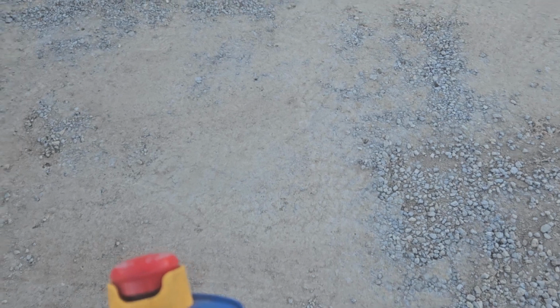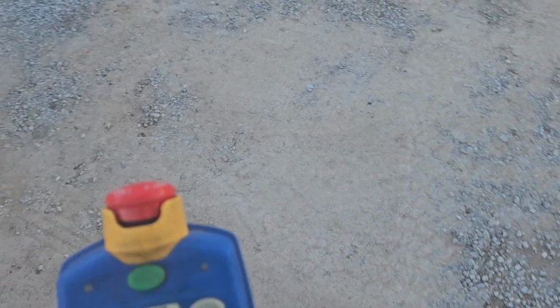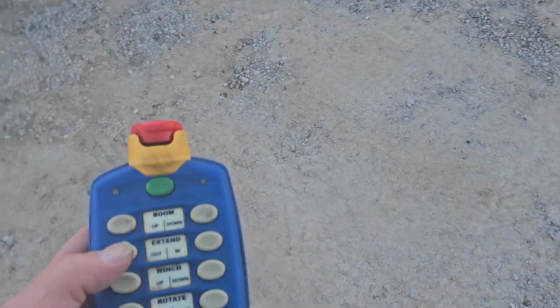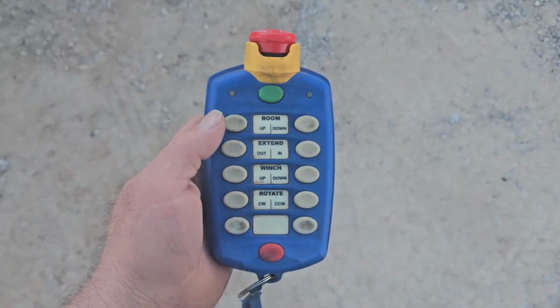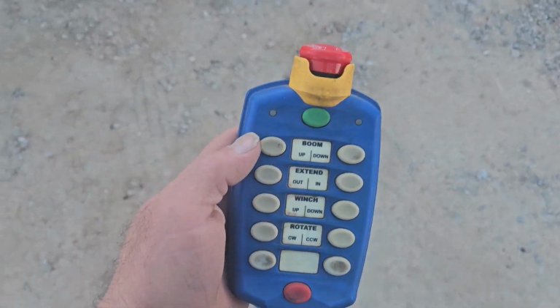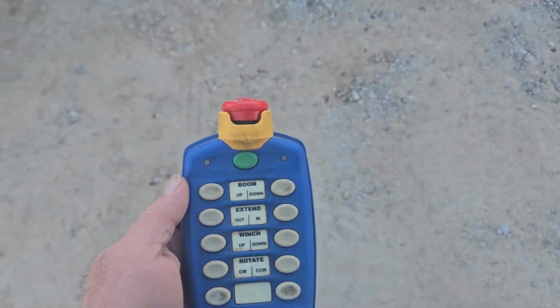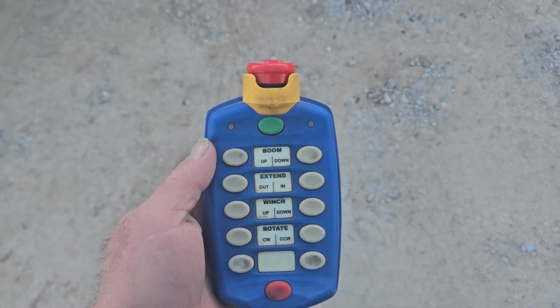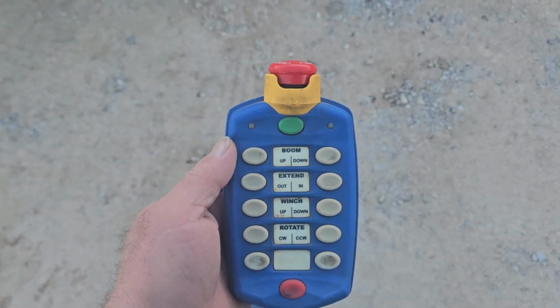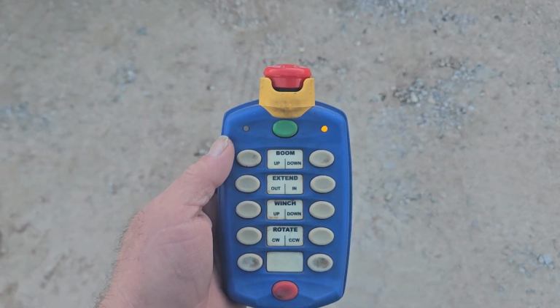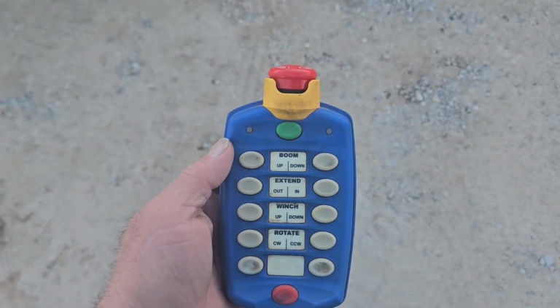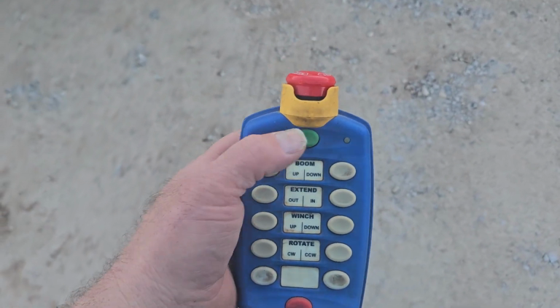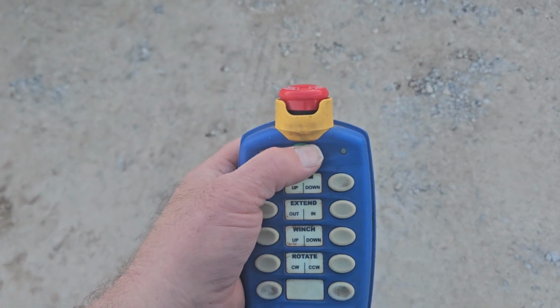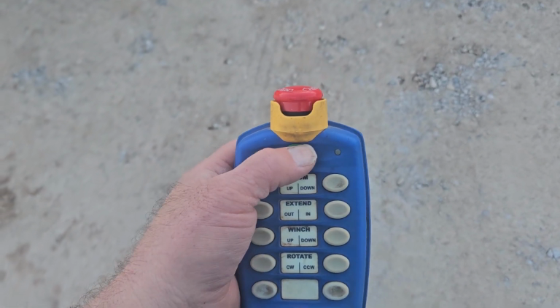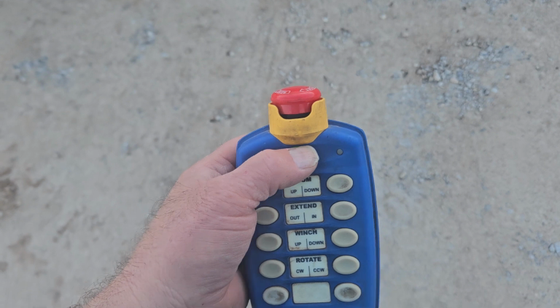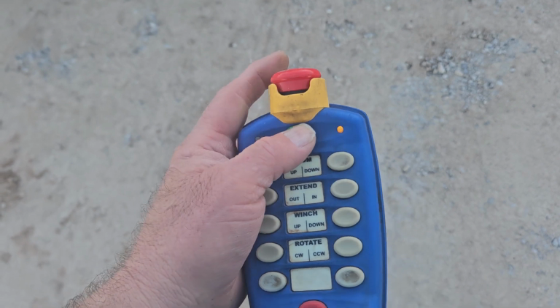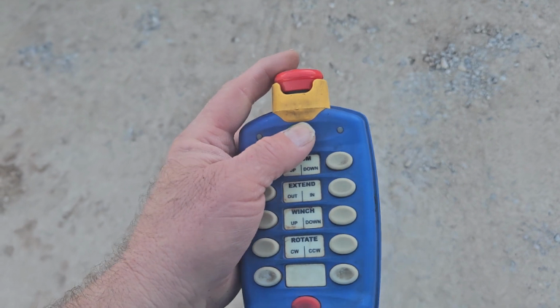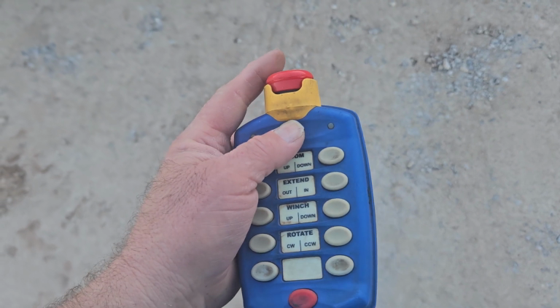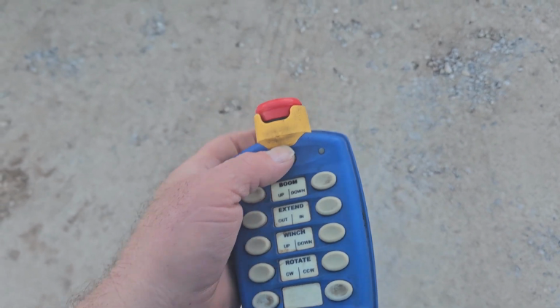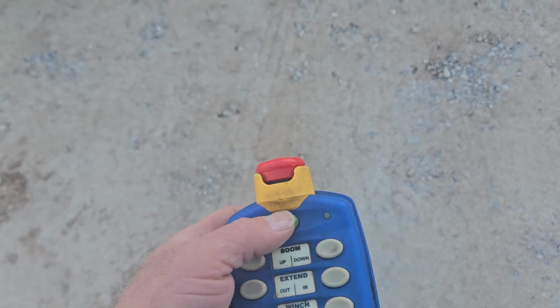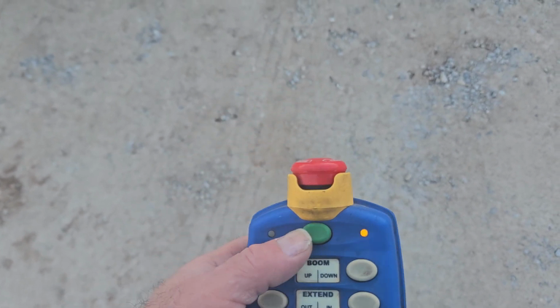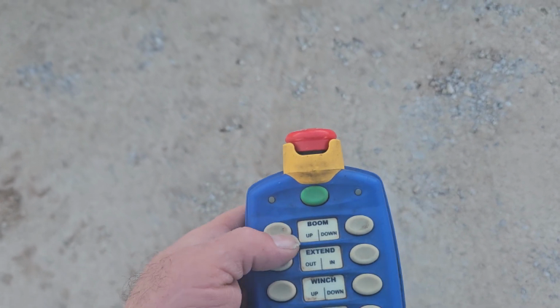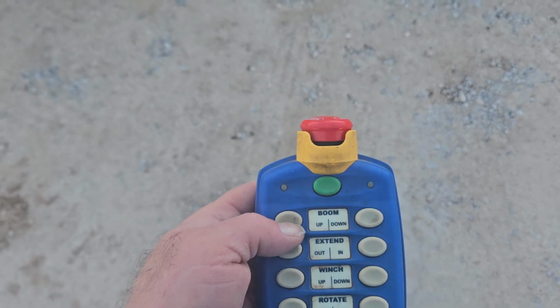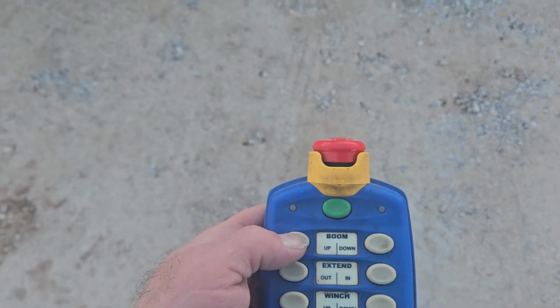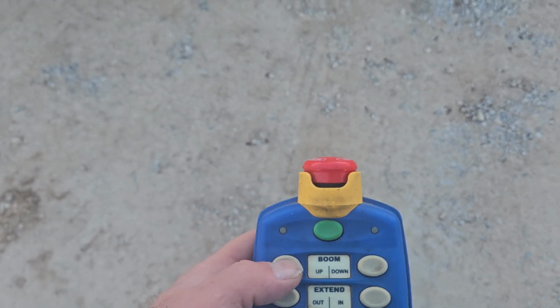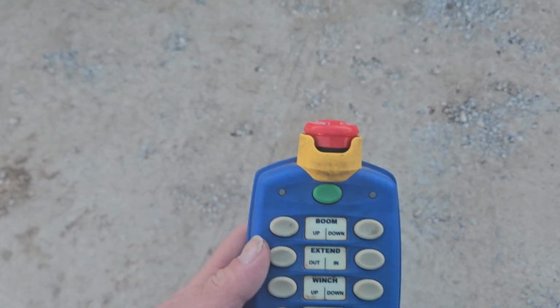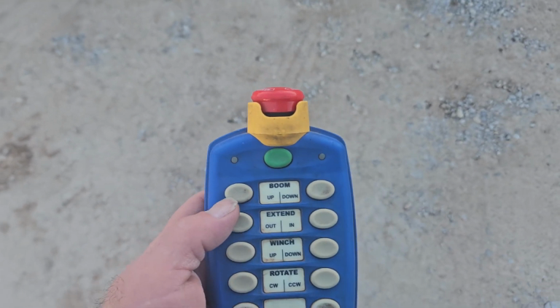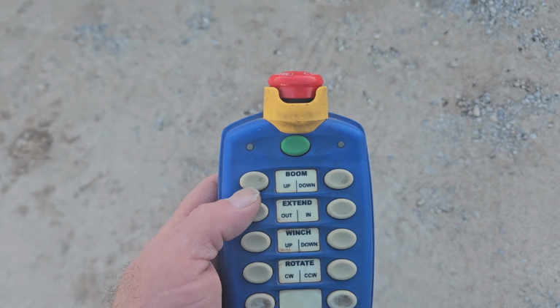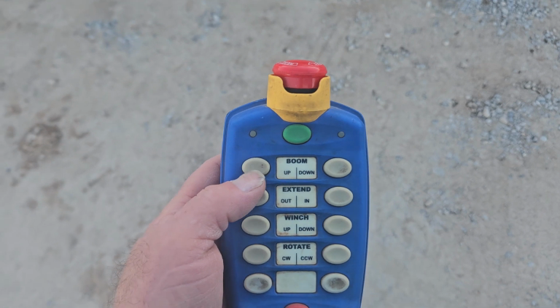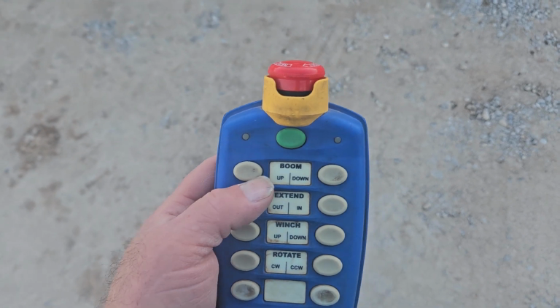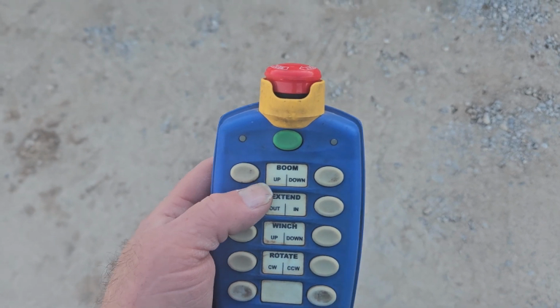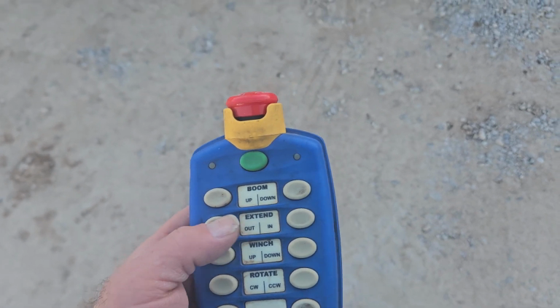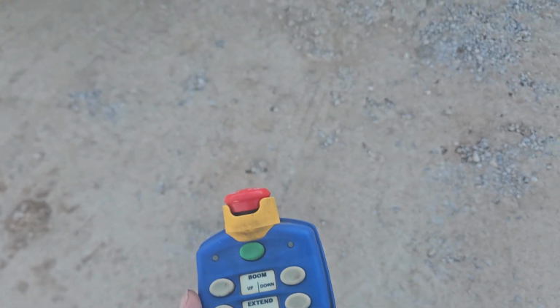I'm gonna try and do this by myself. On this remote you hold that green button down and turn the red stop switch so that it pops up, and that light should start flashing.